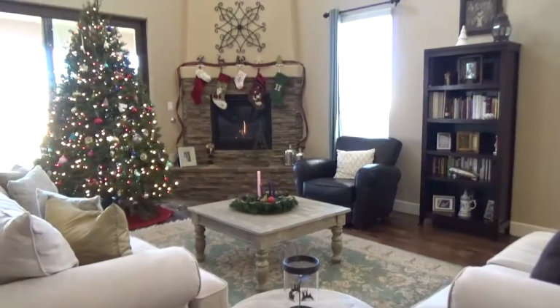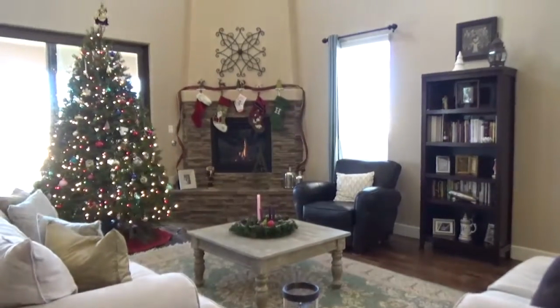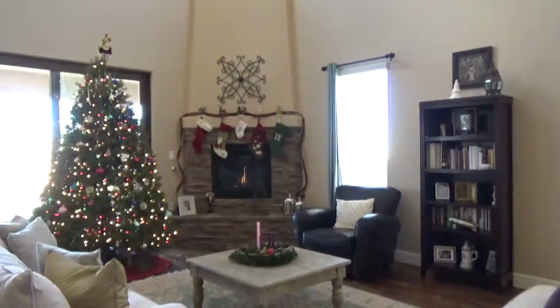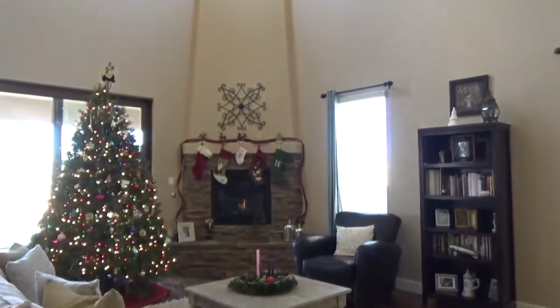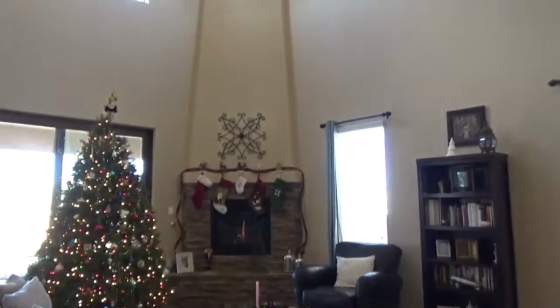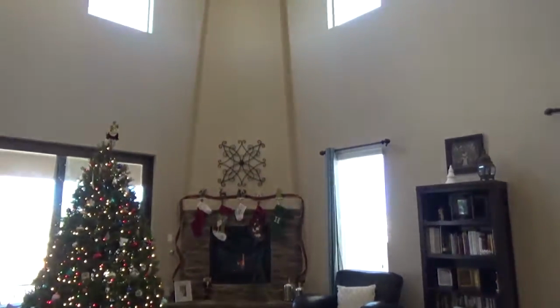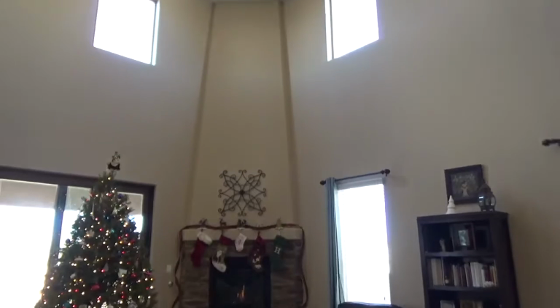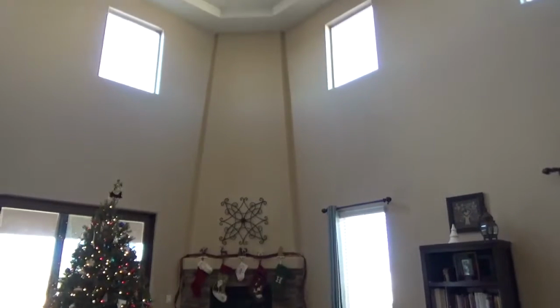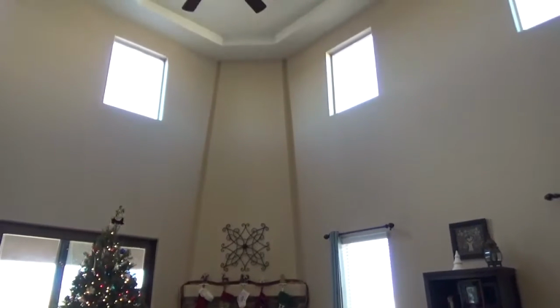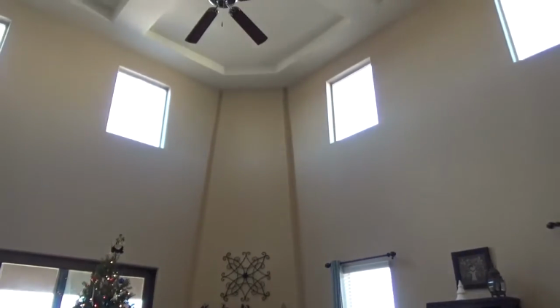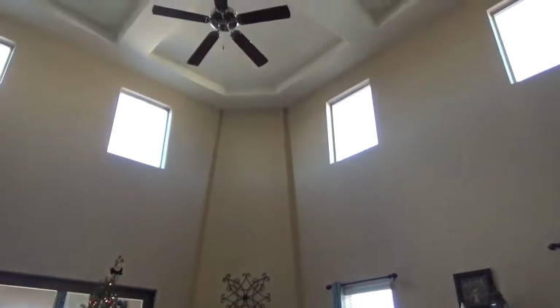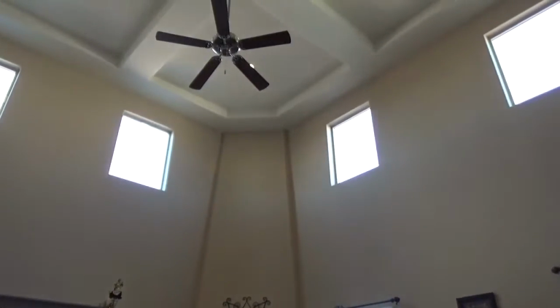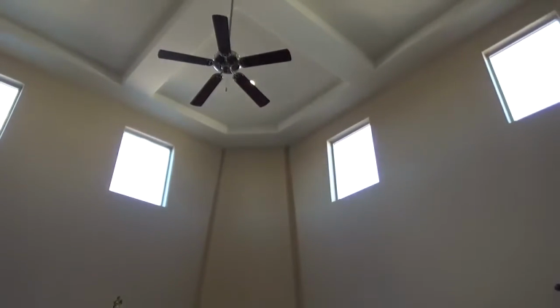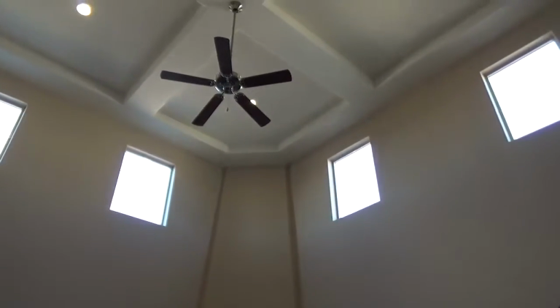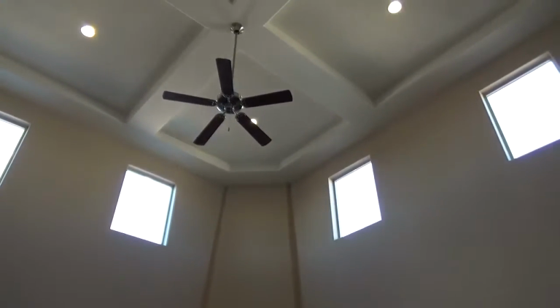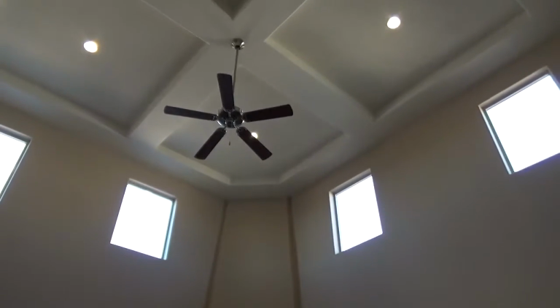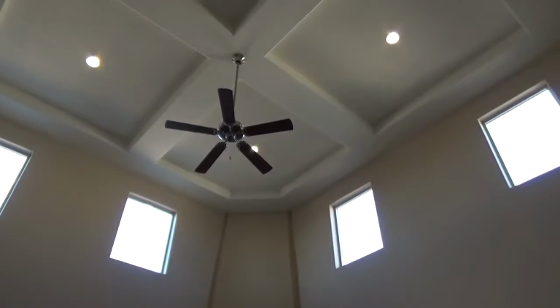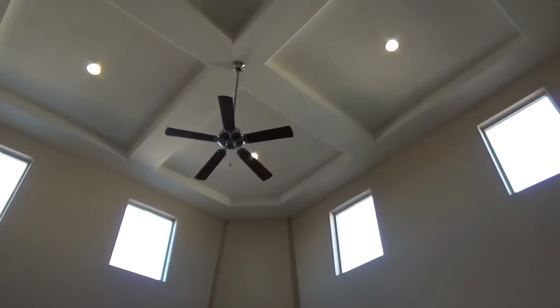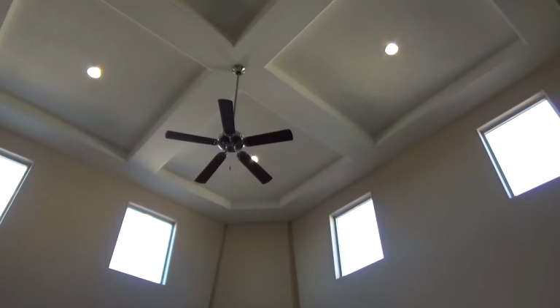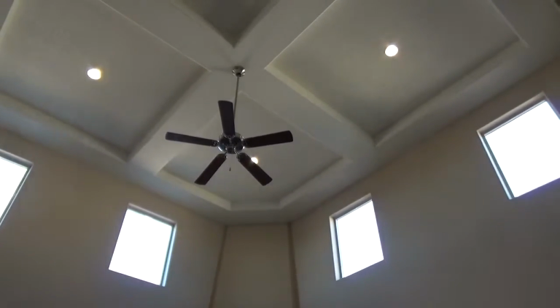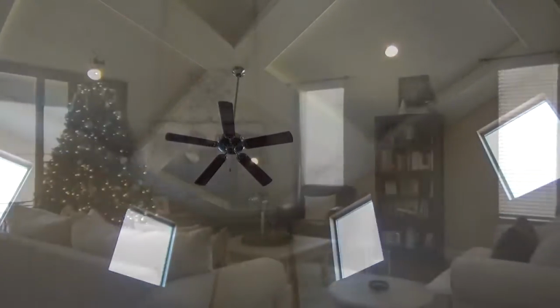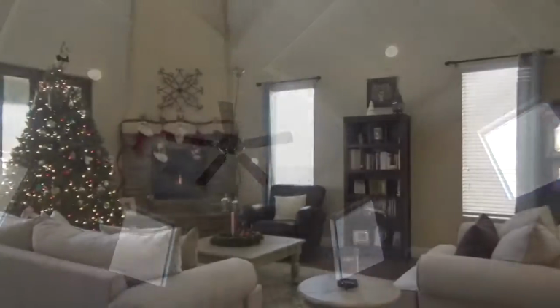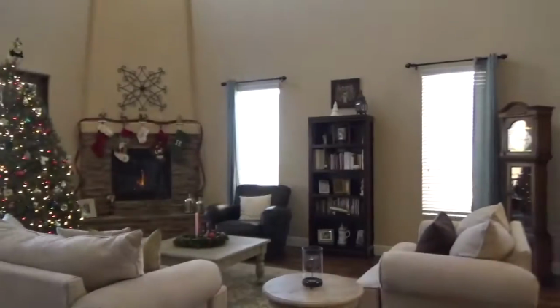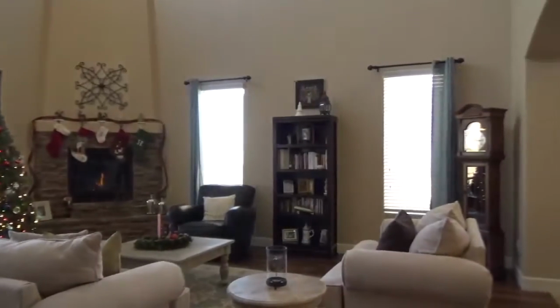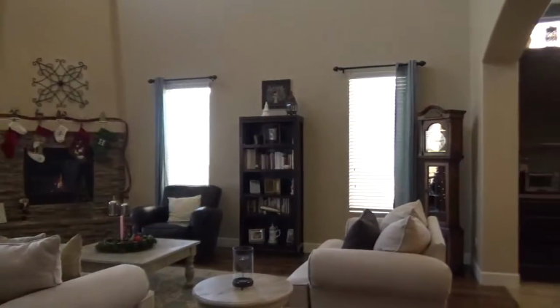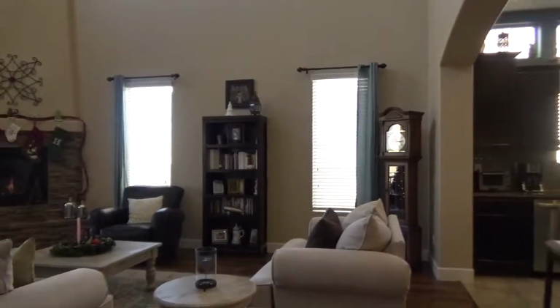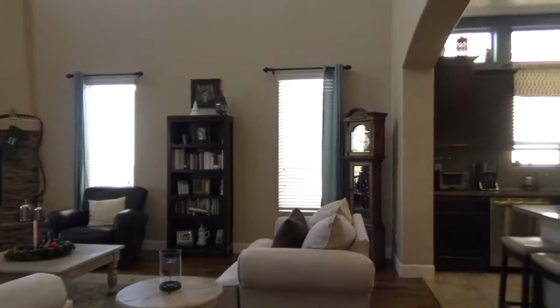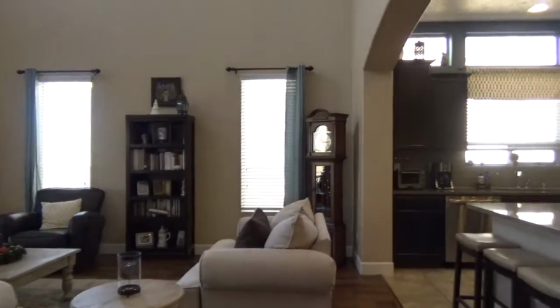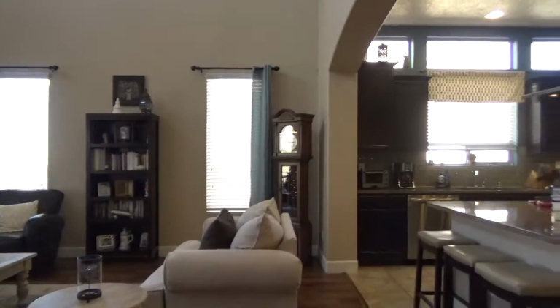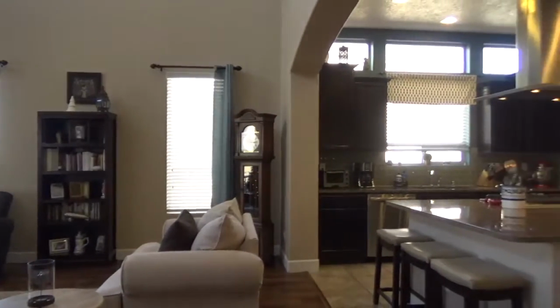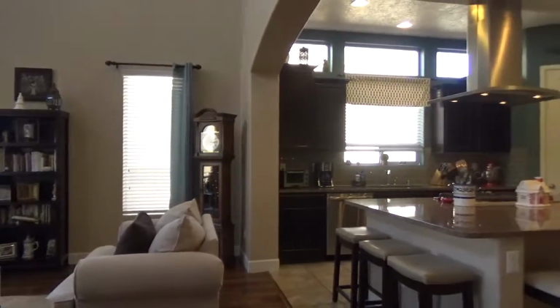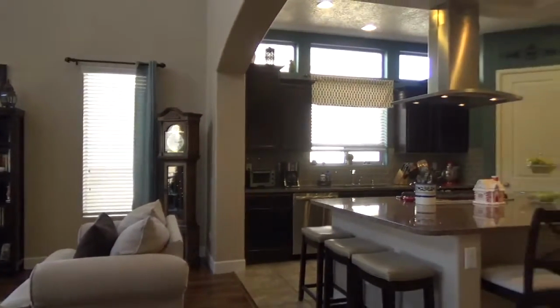This is a great Built Green New Mexico silver level certified DR Horton home with a great master down floor plan. There are five bedrooms plus a loft or game room.